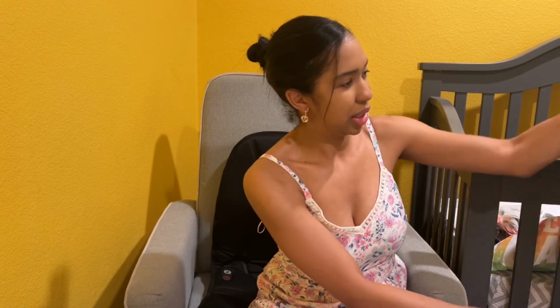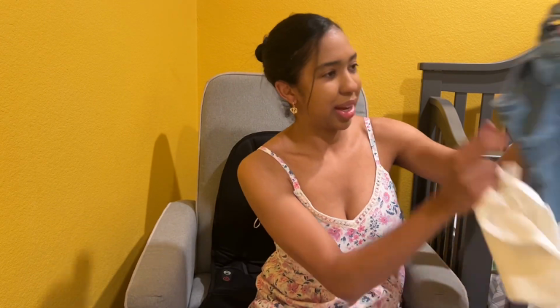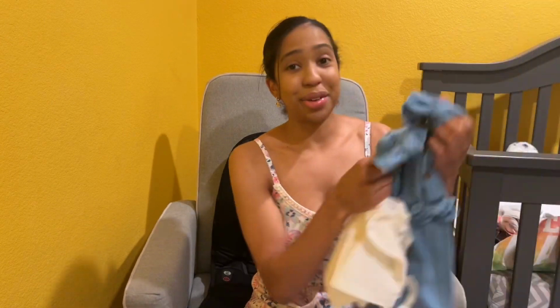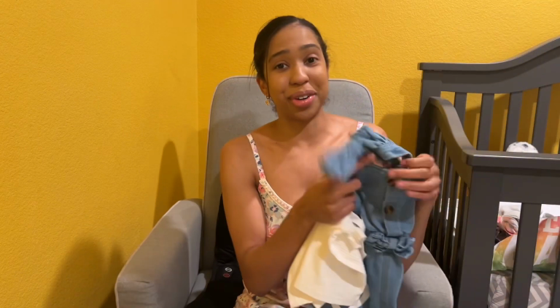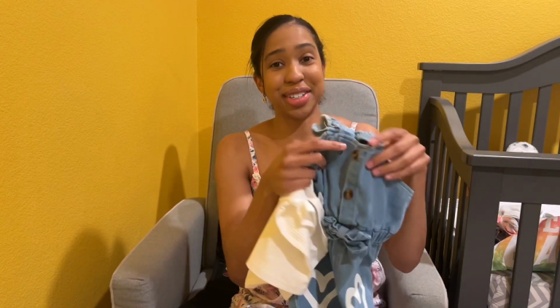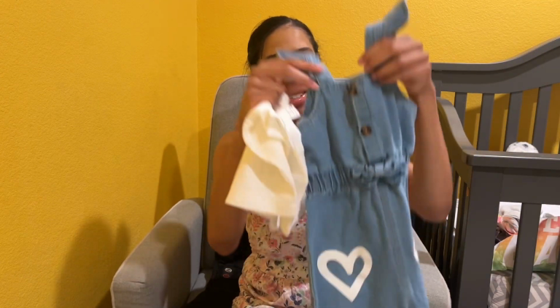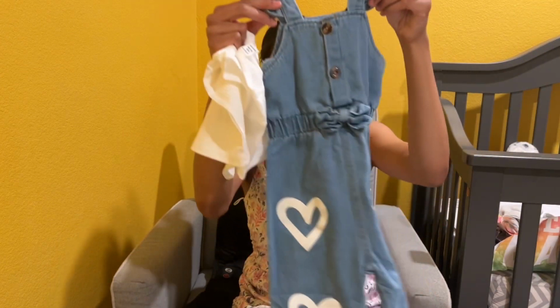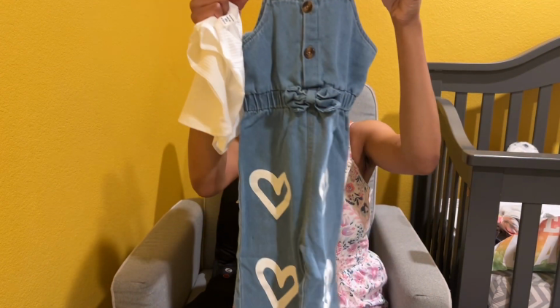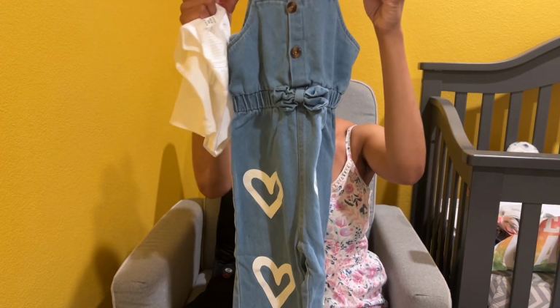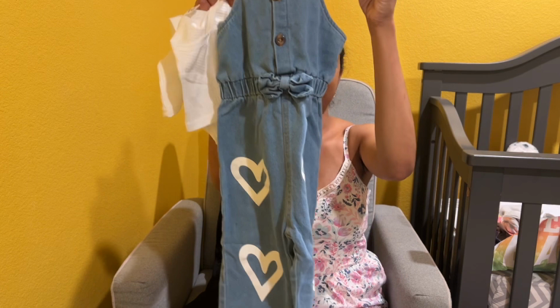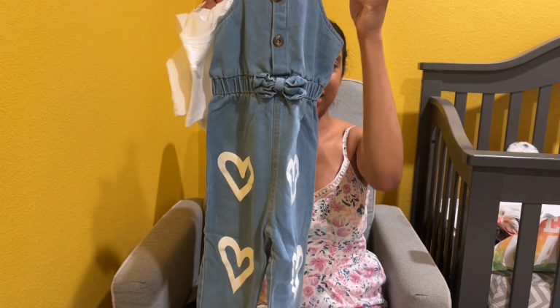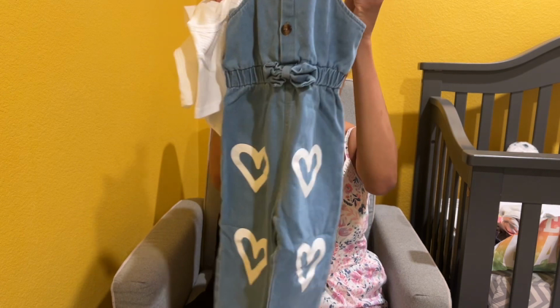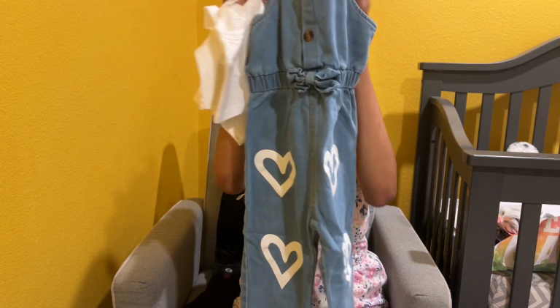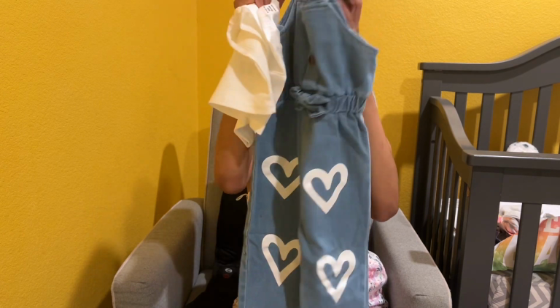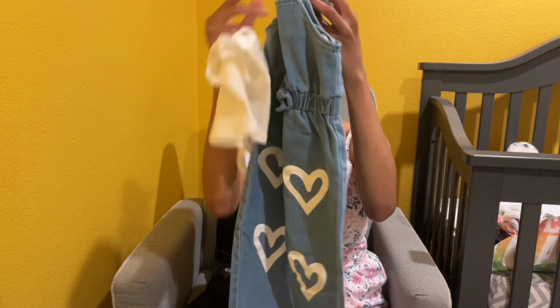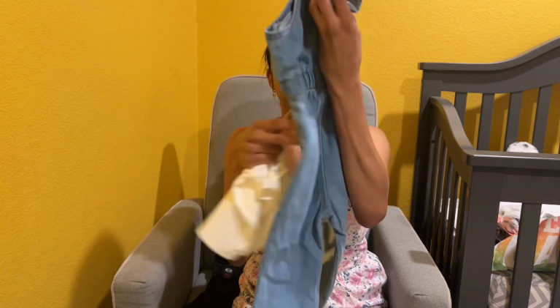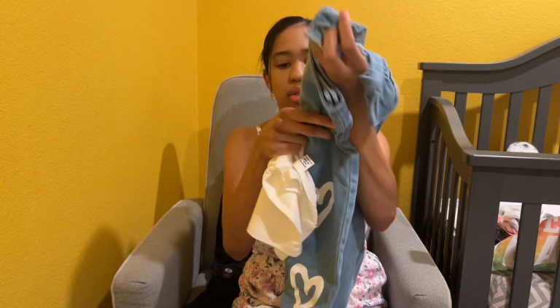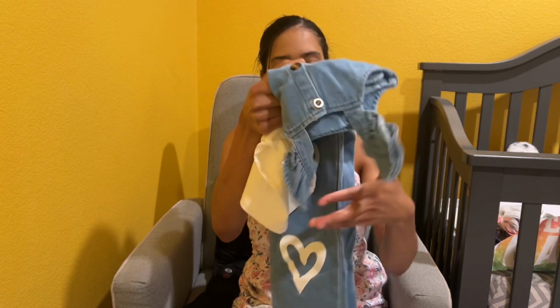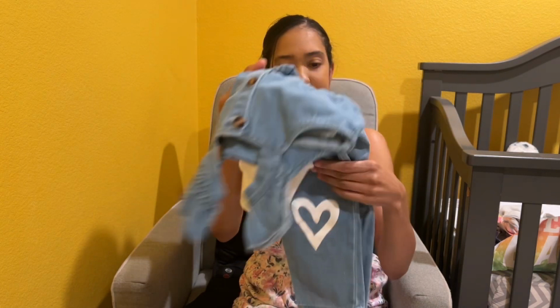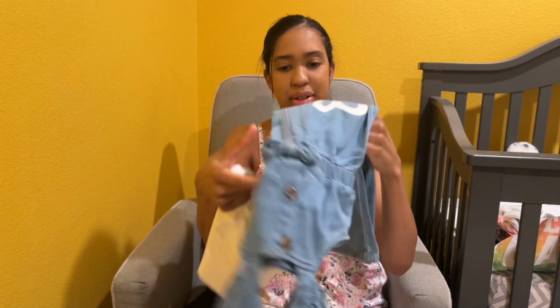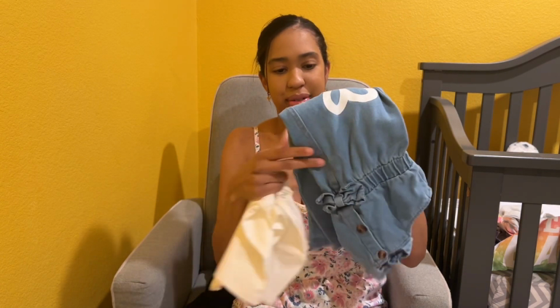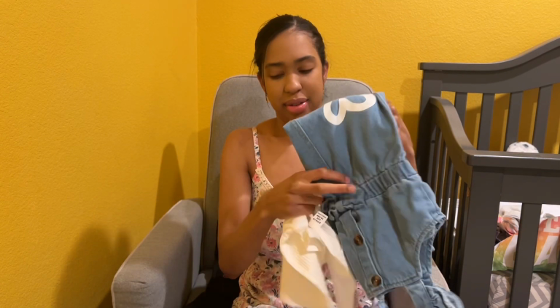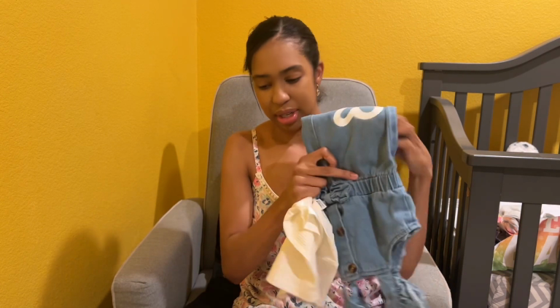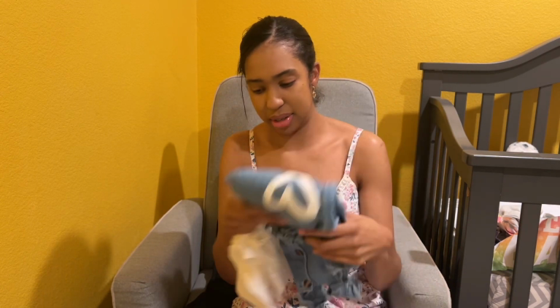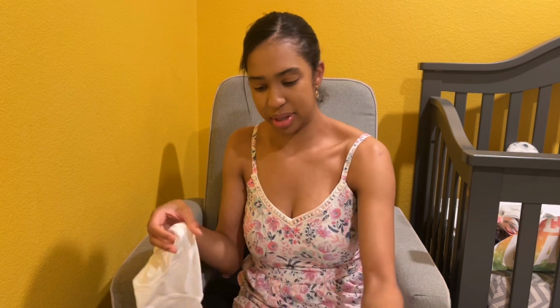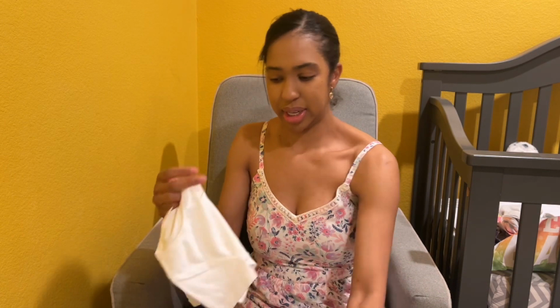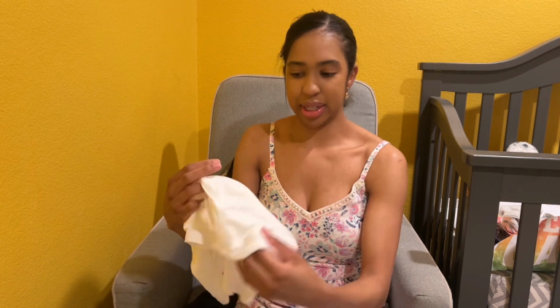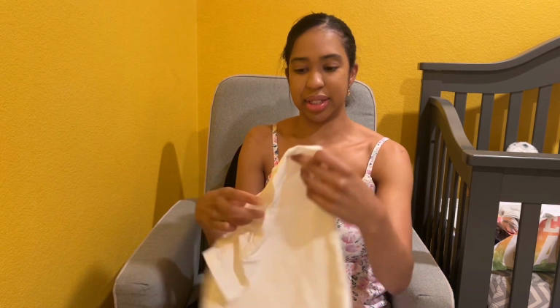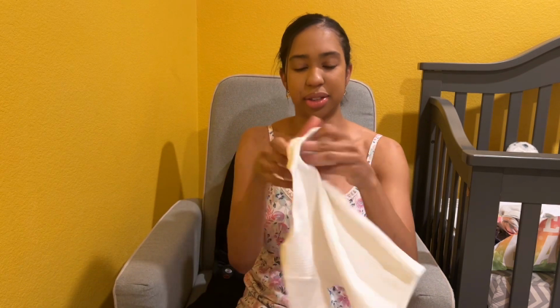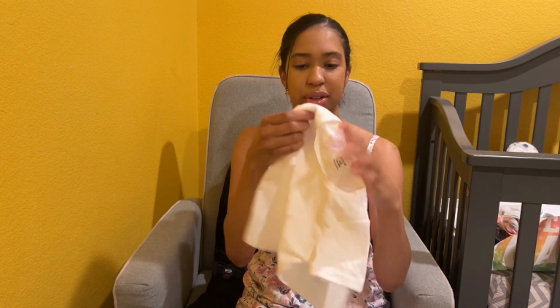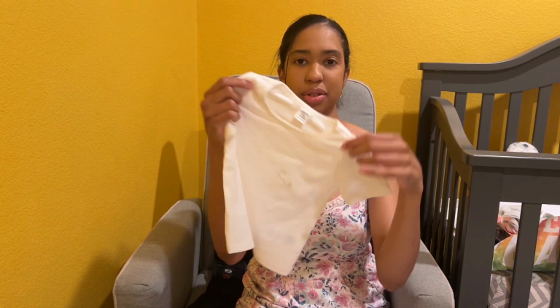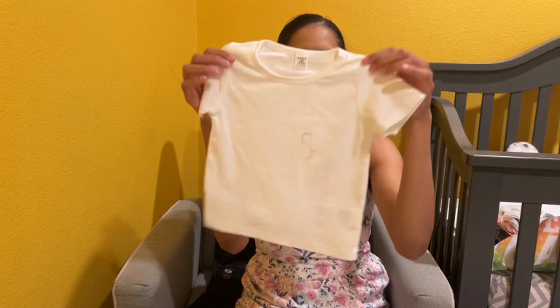I like overalls, so this is another overall set from Shein, and this is the little shirt that goes with it.